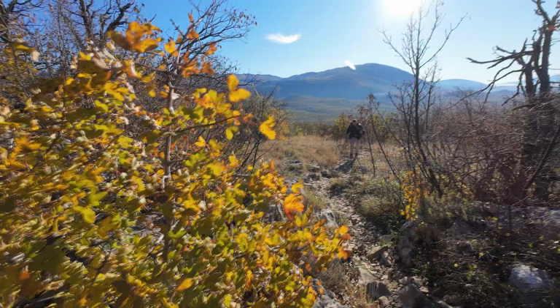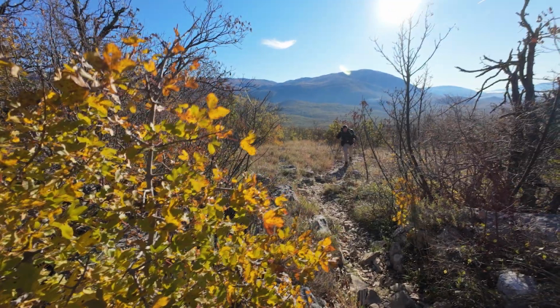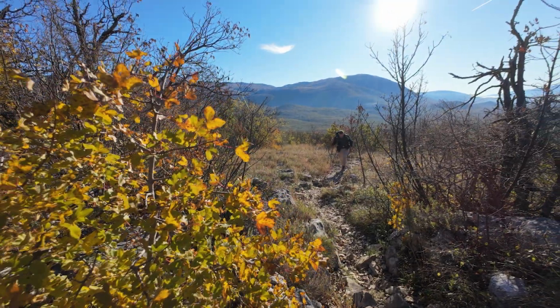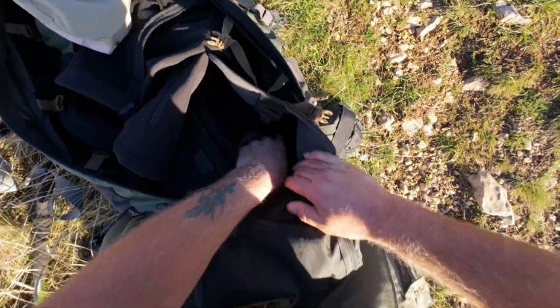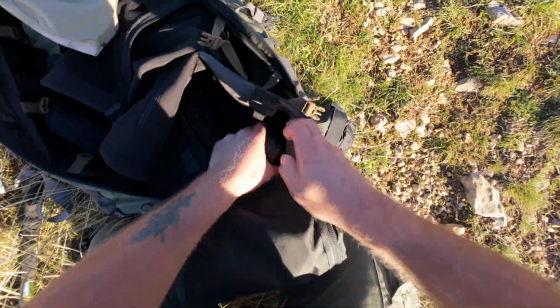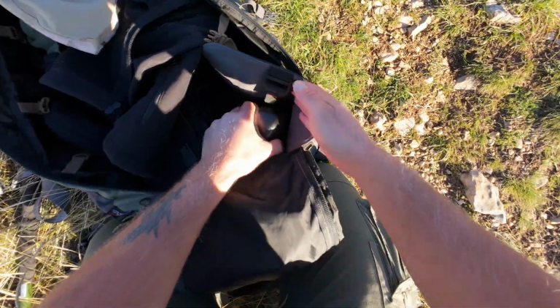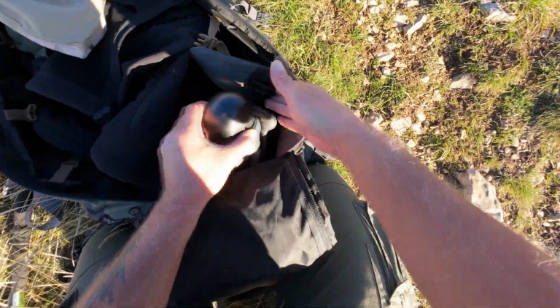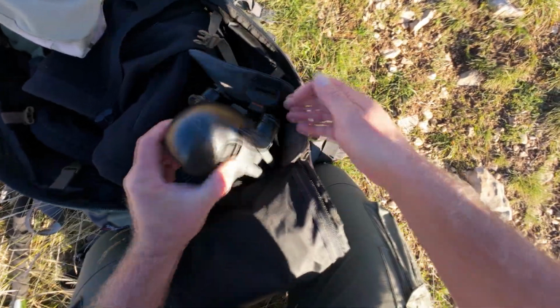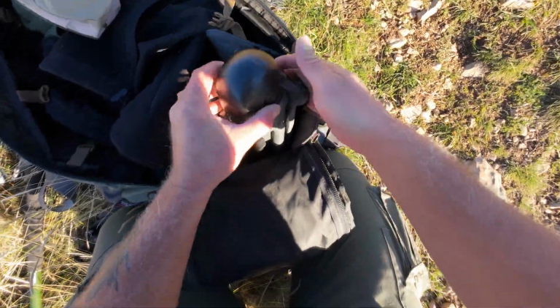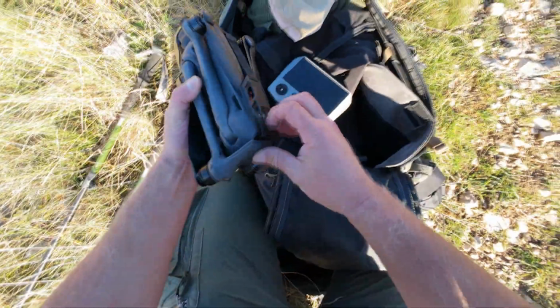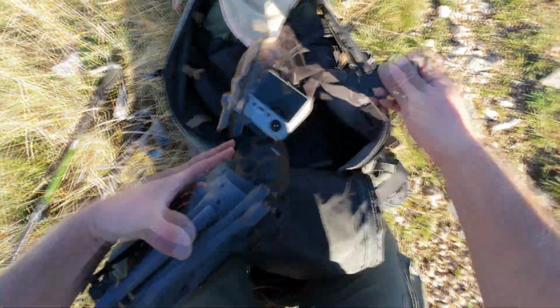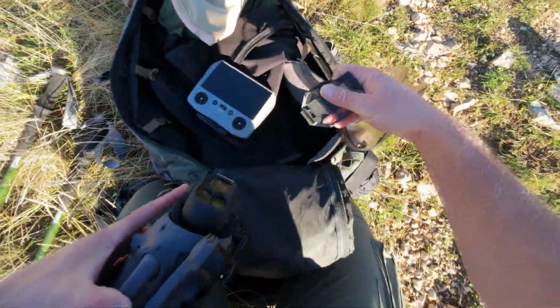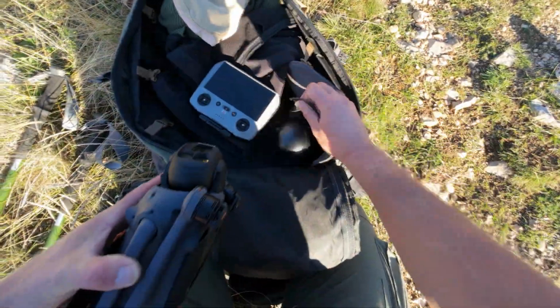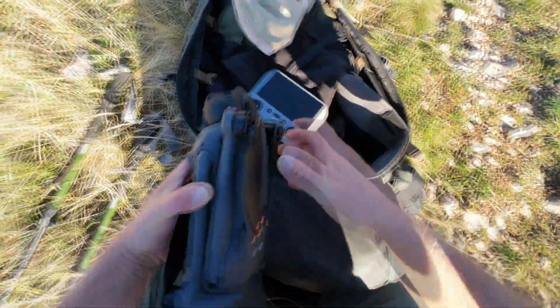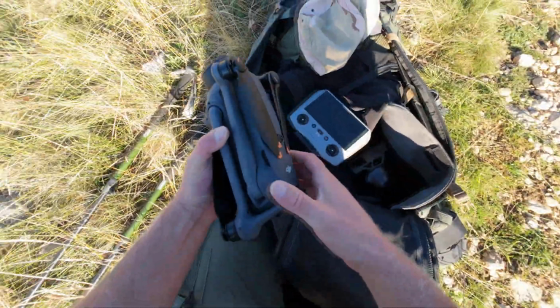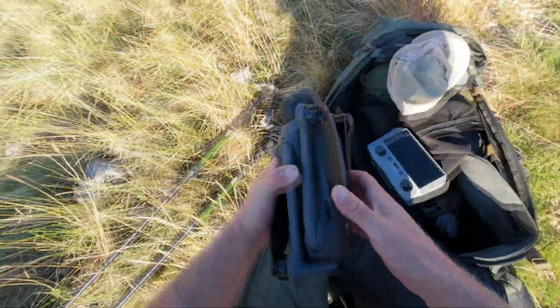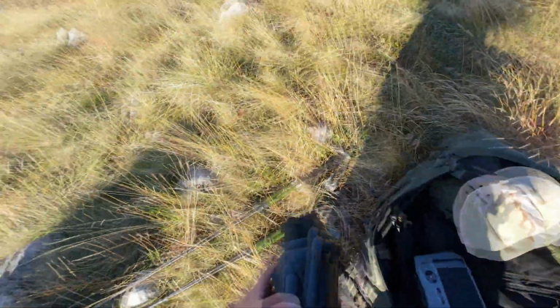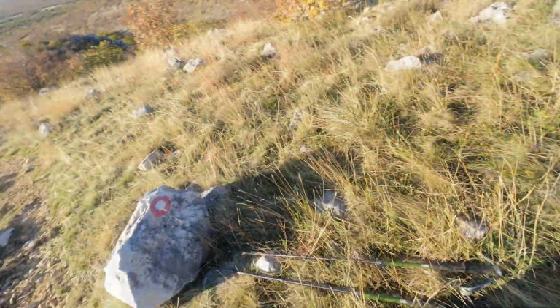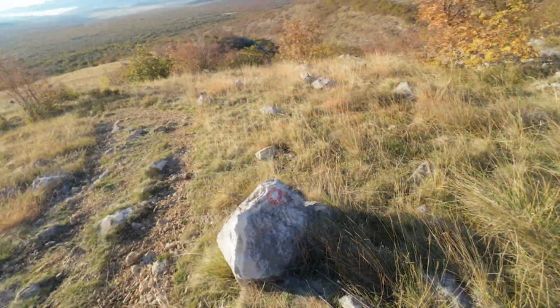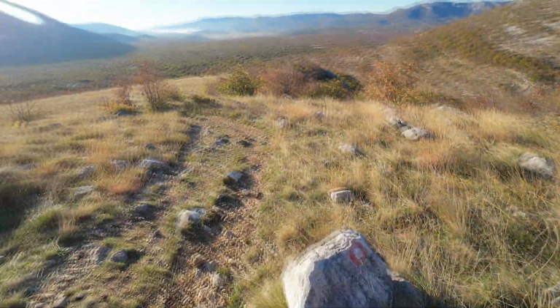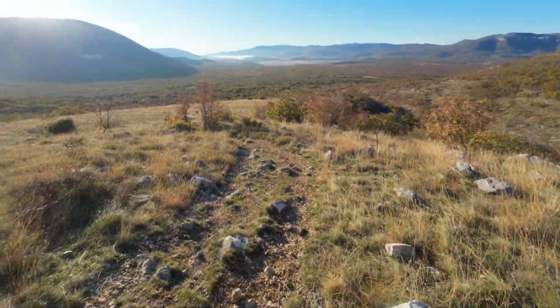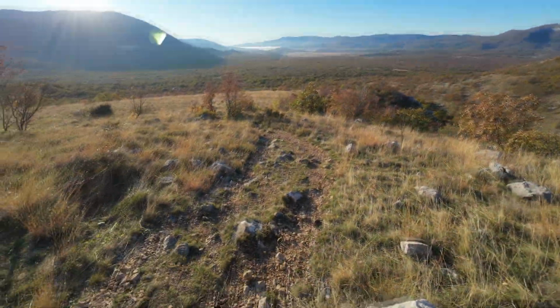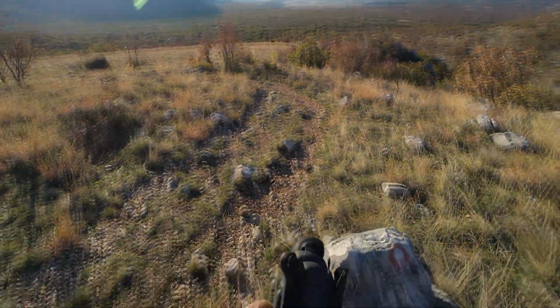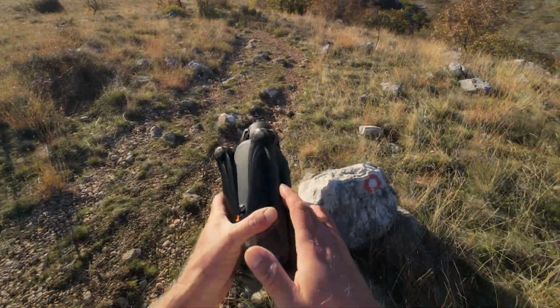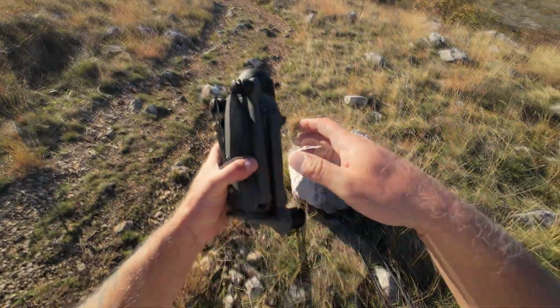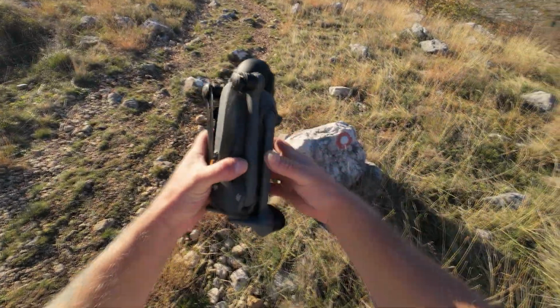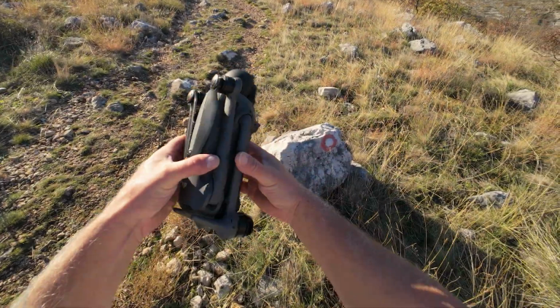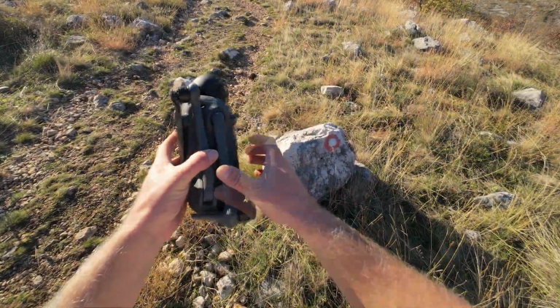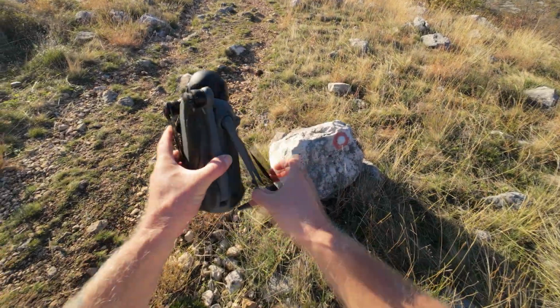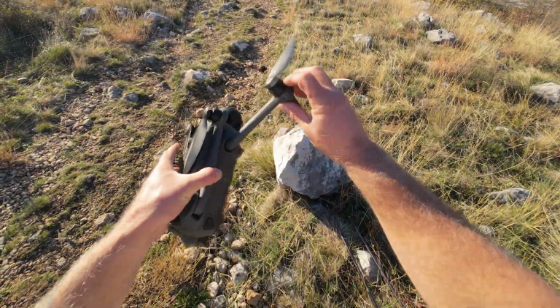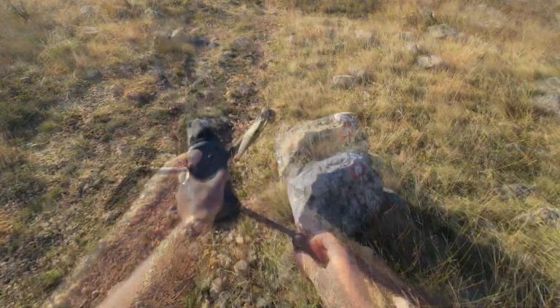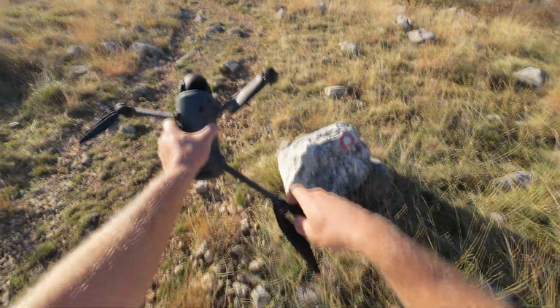By the time daylight rolls in, the drone is out, pre-flight checks are done, and everything's ready. That's when the long-range test officially begins. Let's see how far we can really push it.